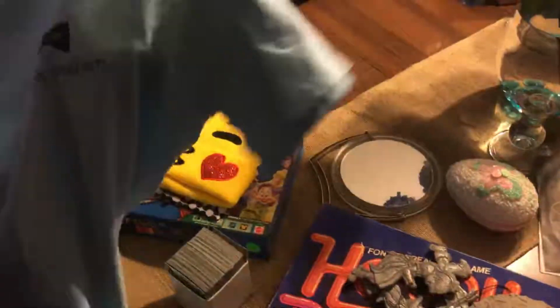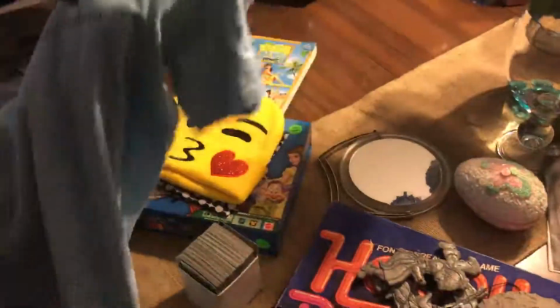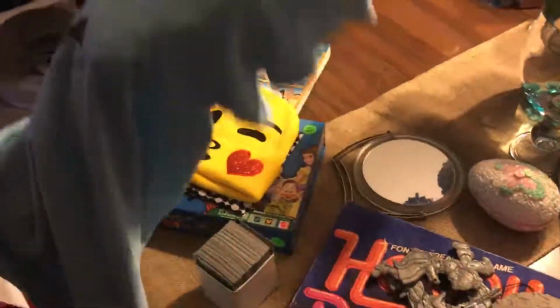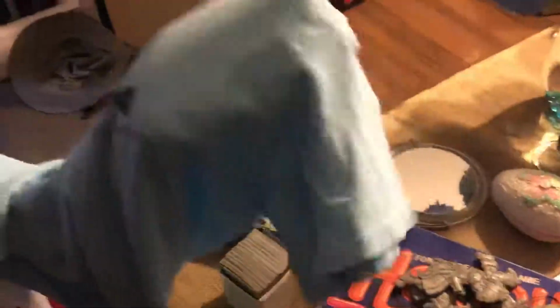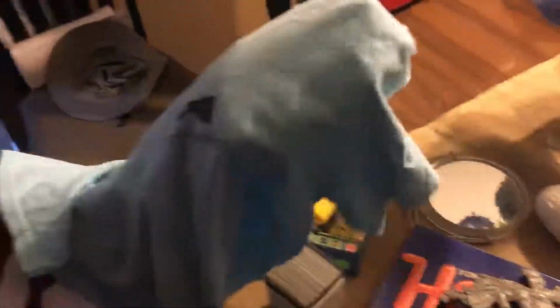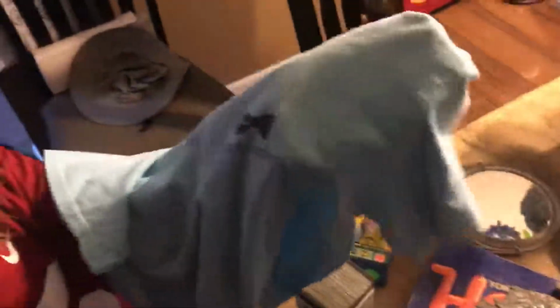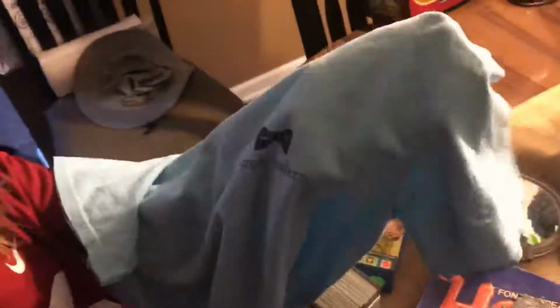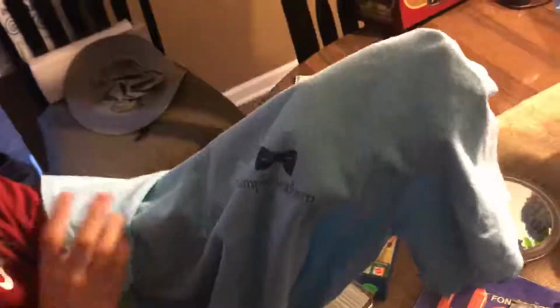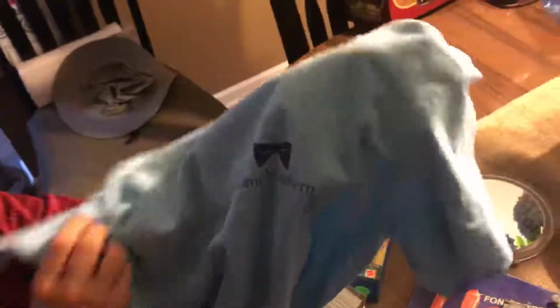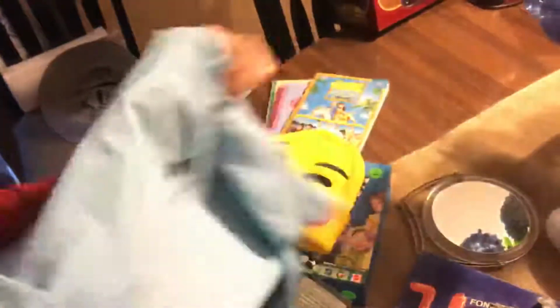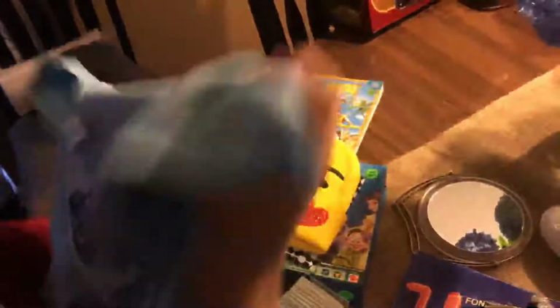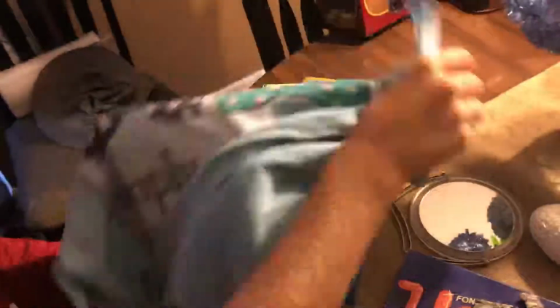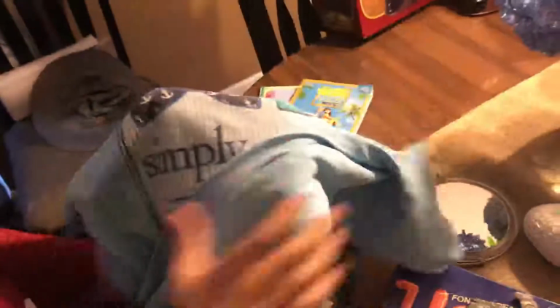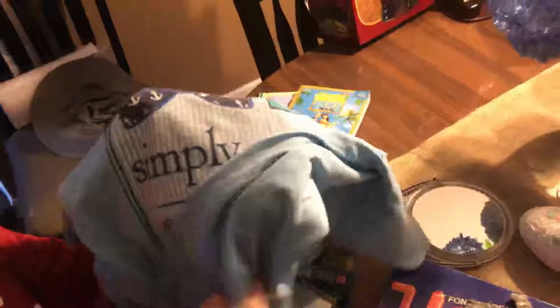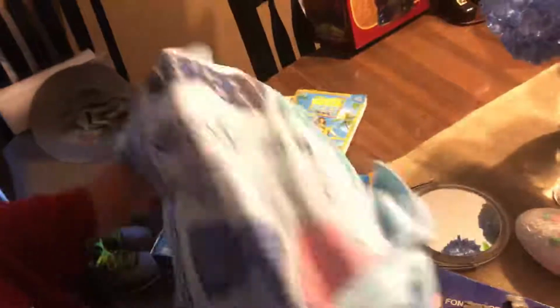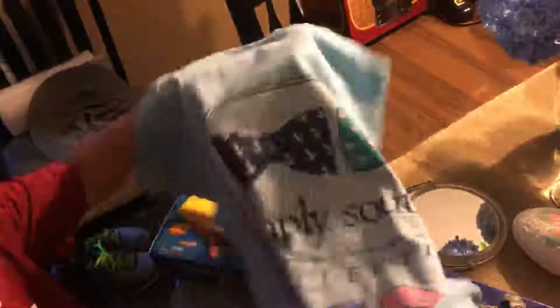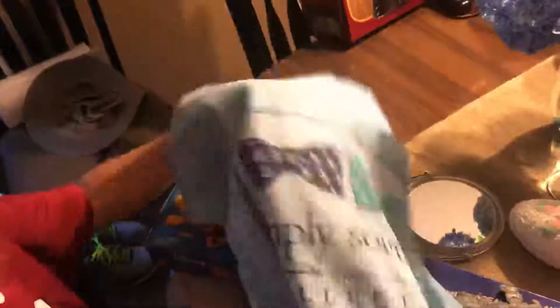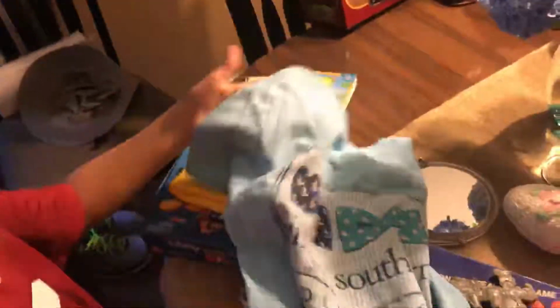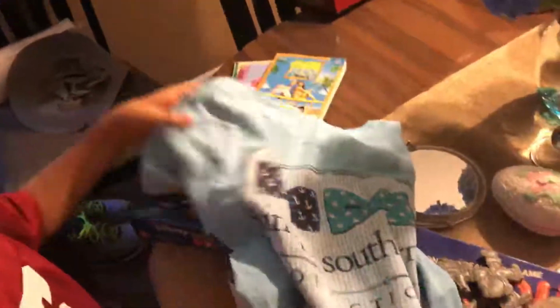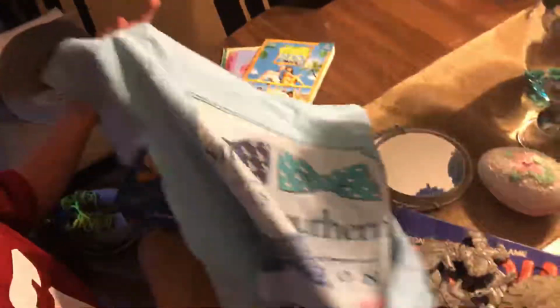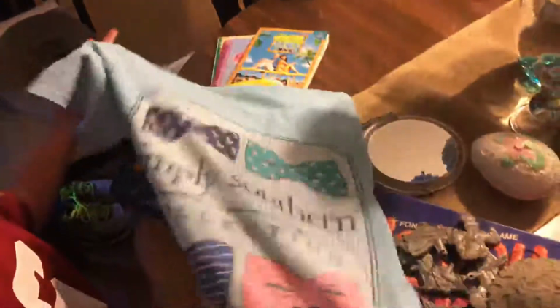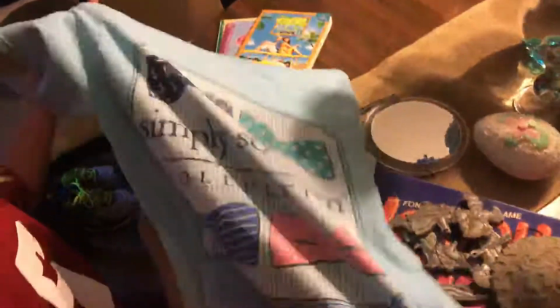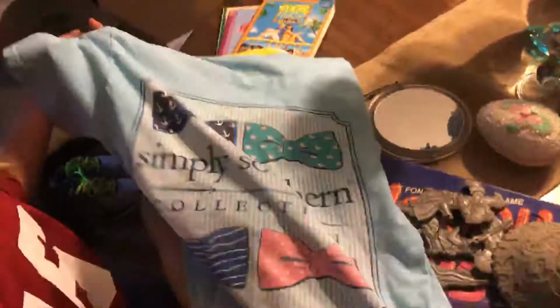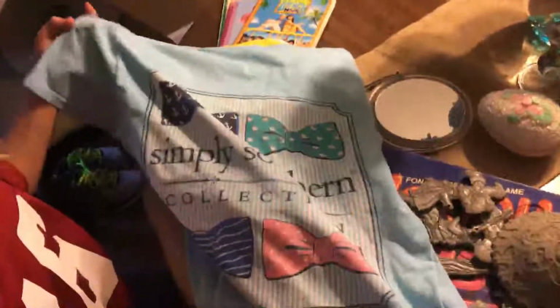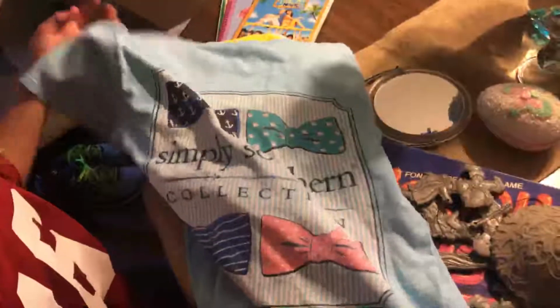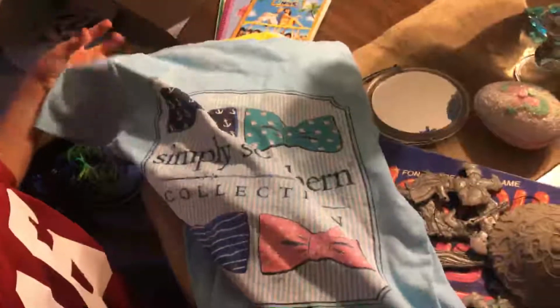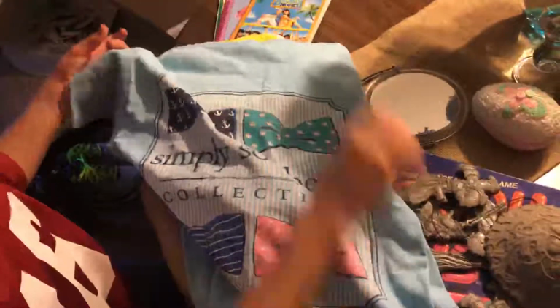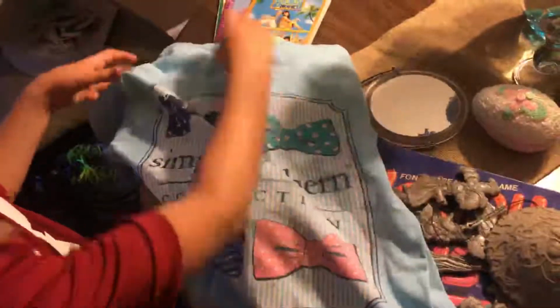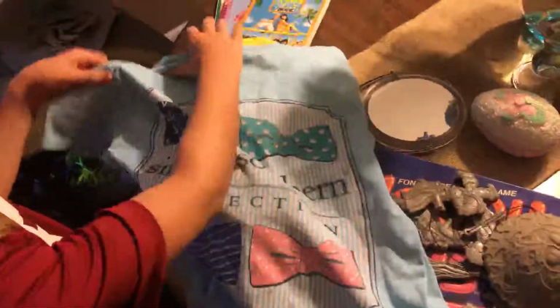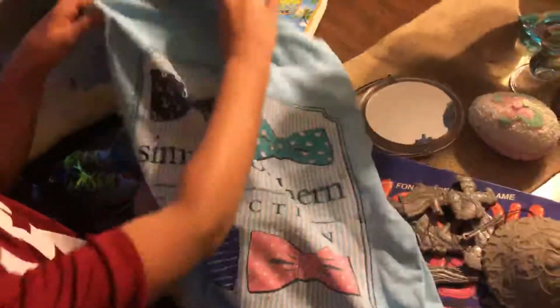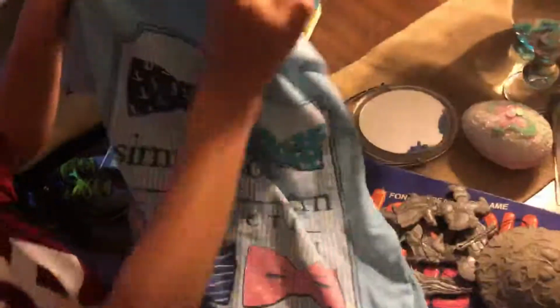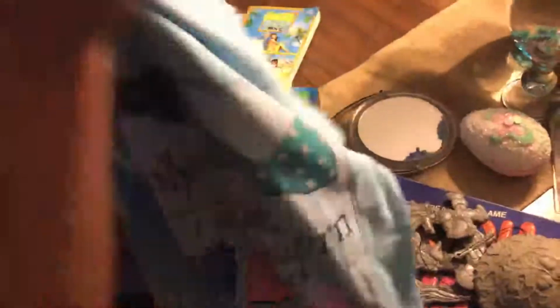First I have this Simply Southern shirt. It's a Simply Southern collection on the back.